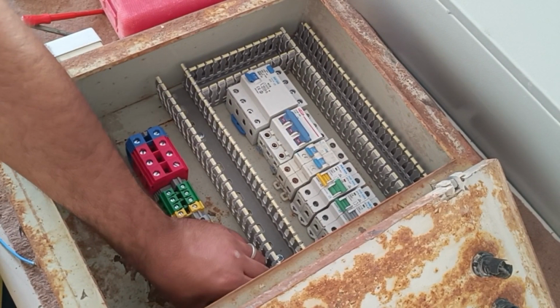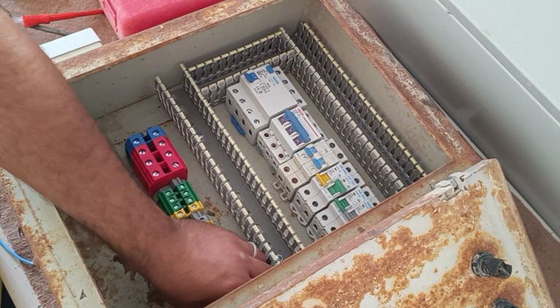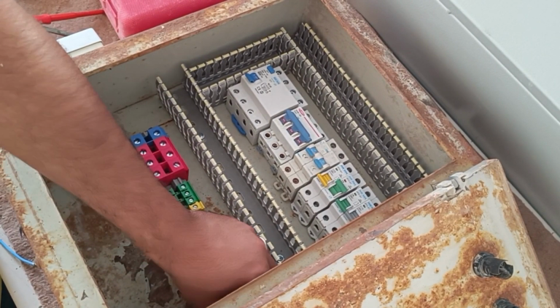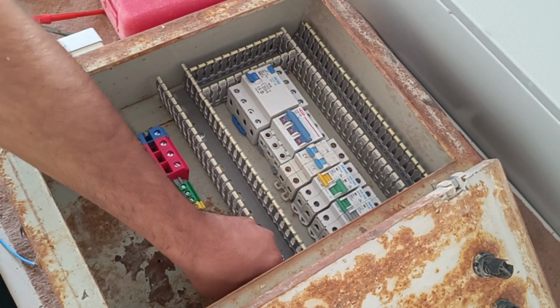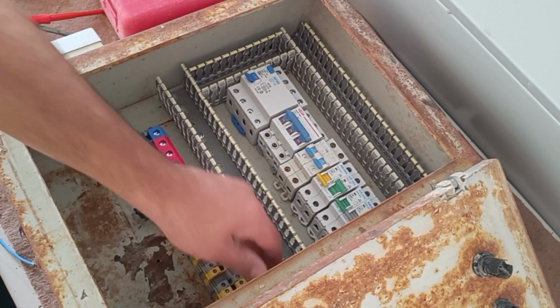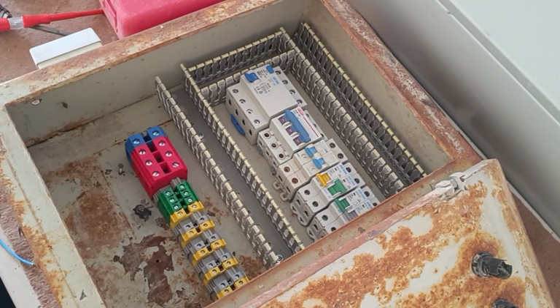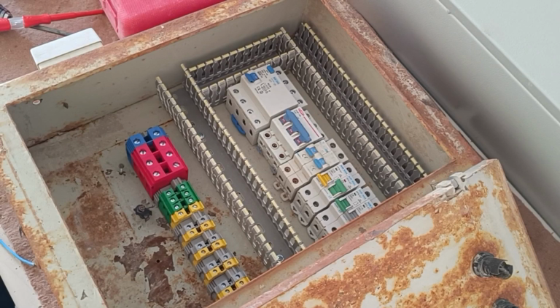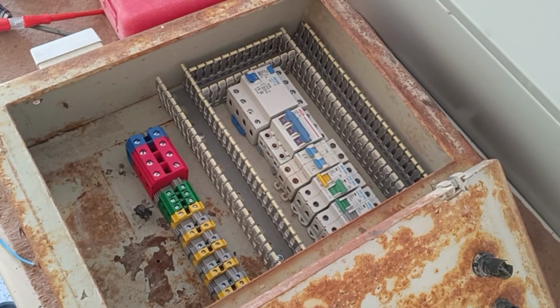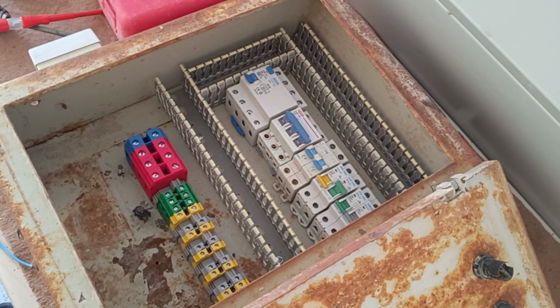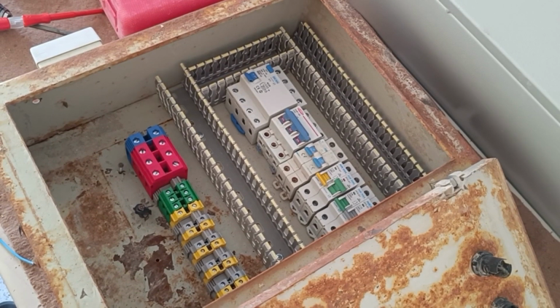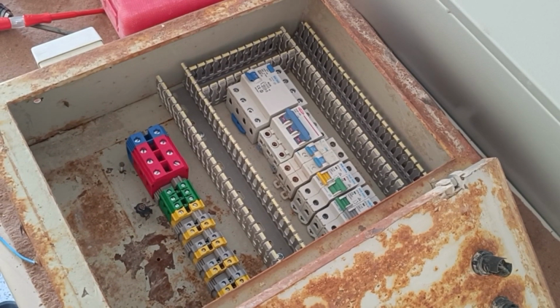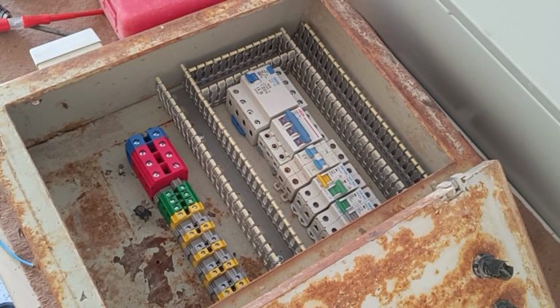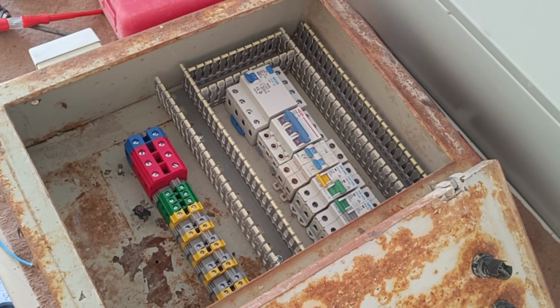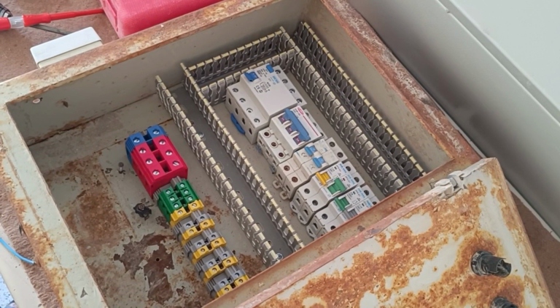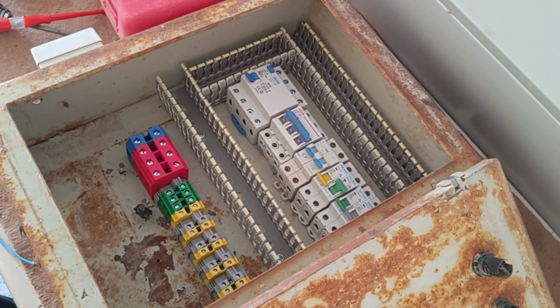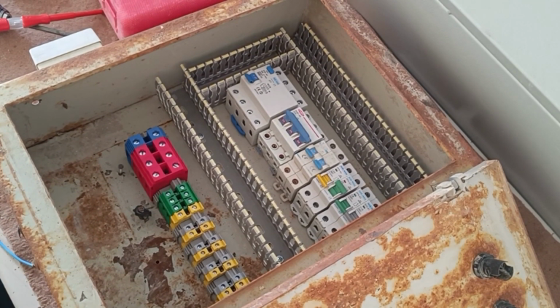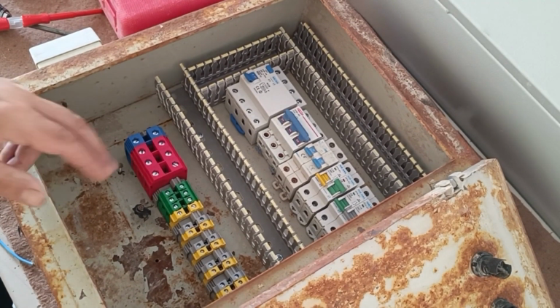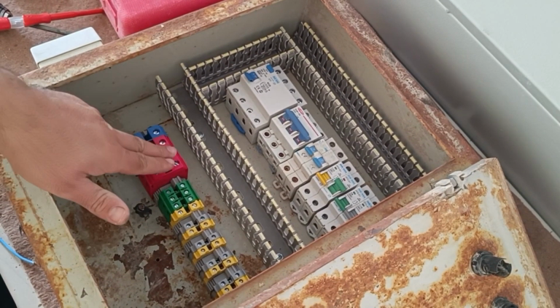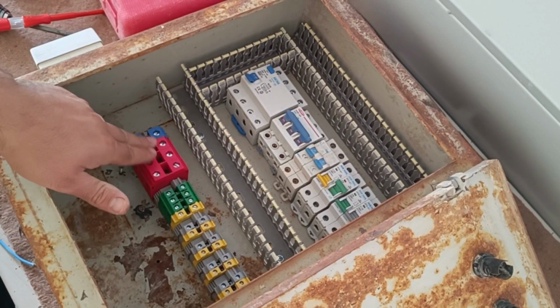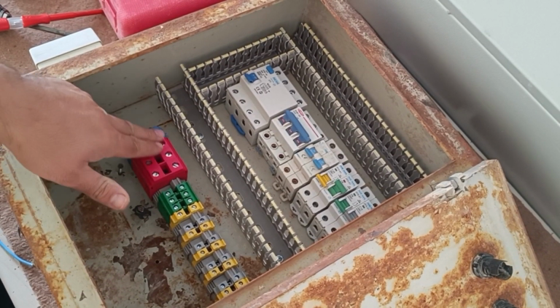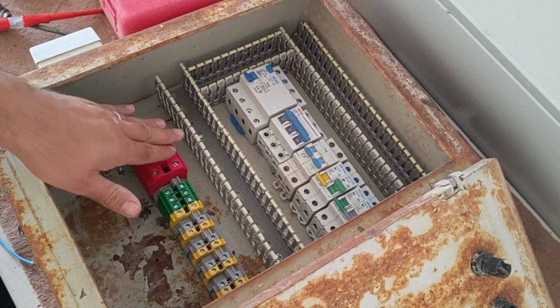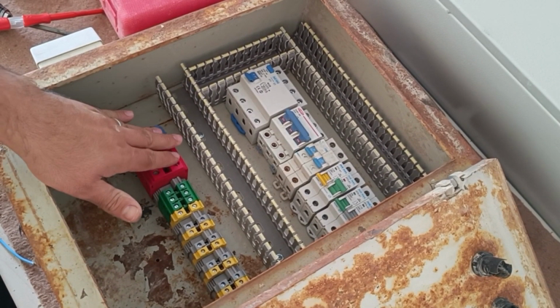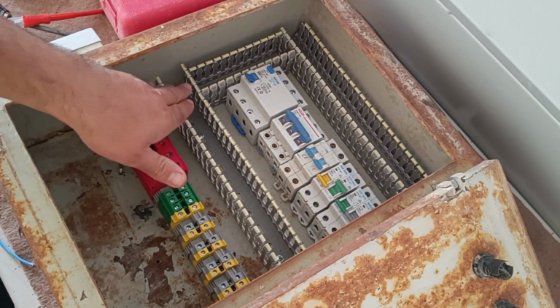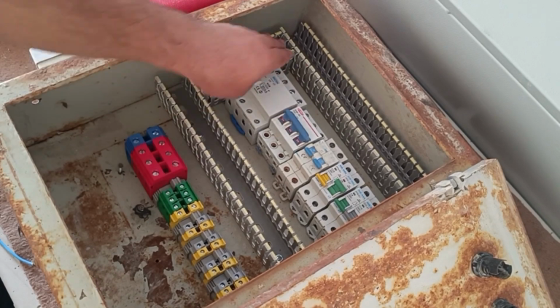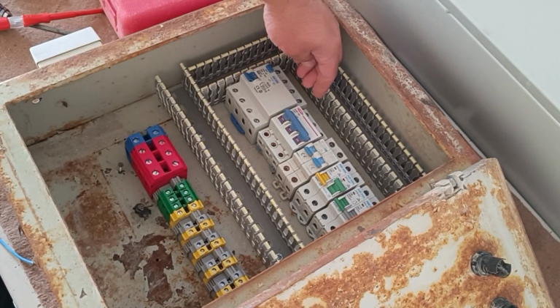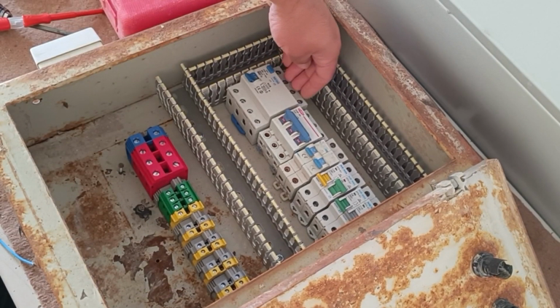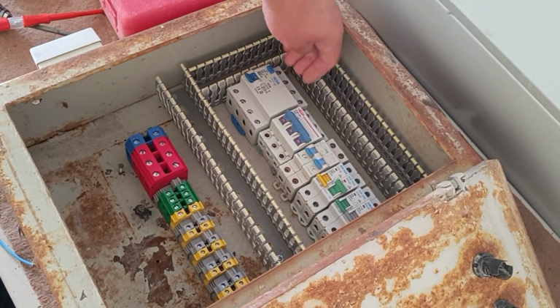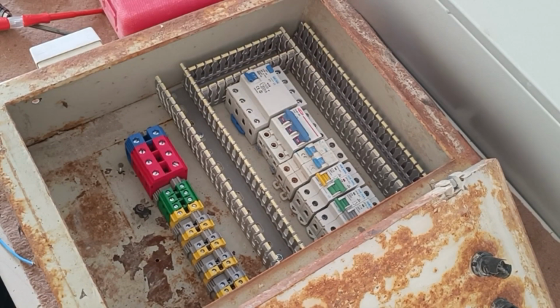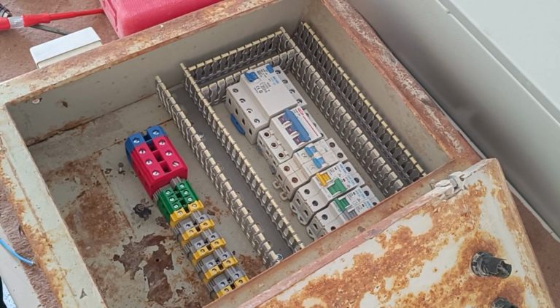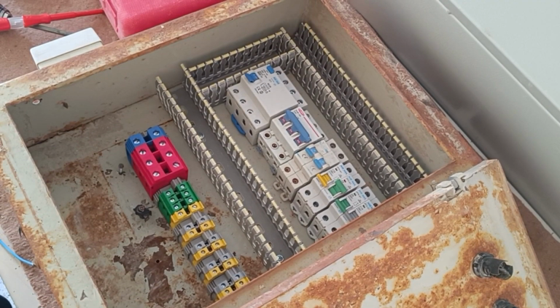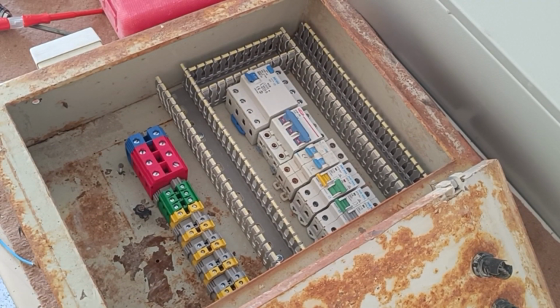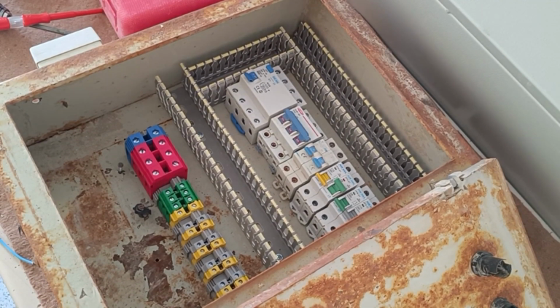The installation of equipment is finished. Now we start the wiring. First, we connect the three phases and neutral wire from the input terminals to the input of the RCCB switch.